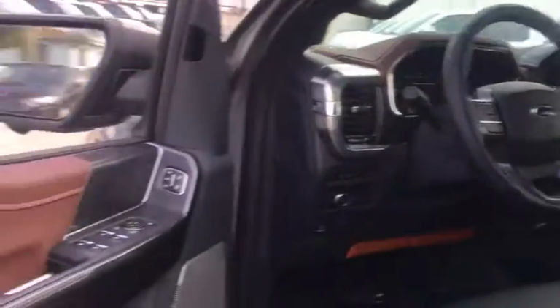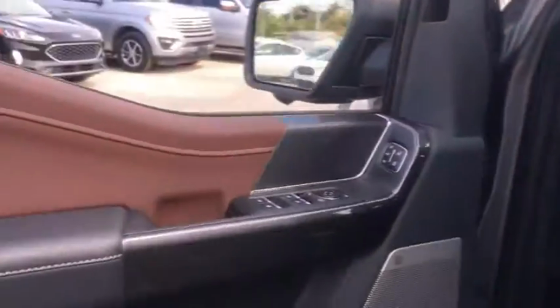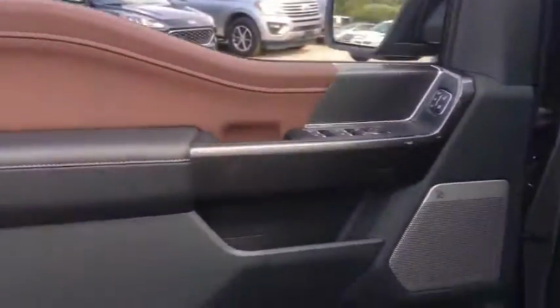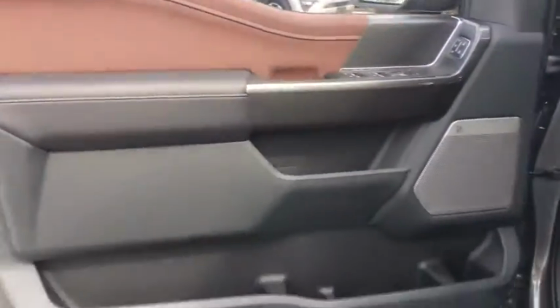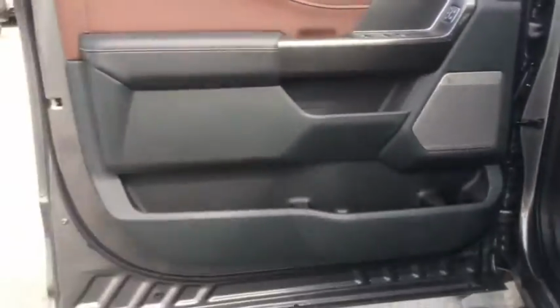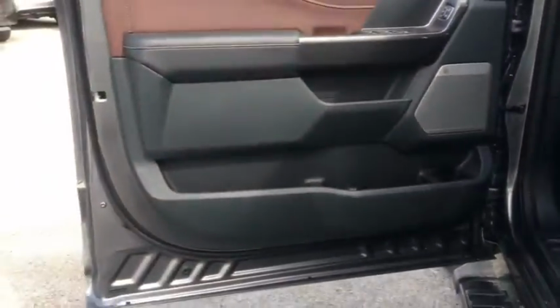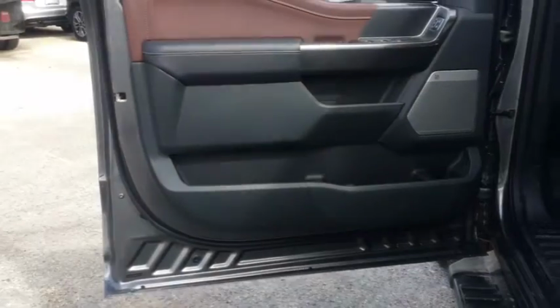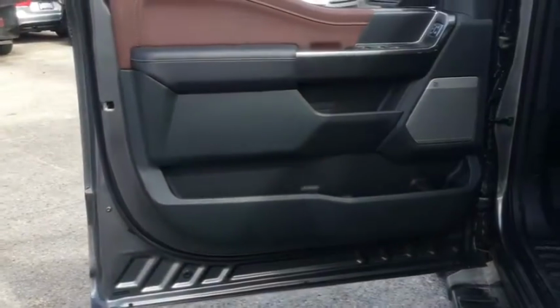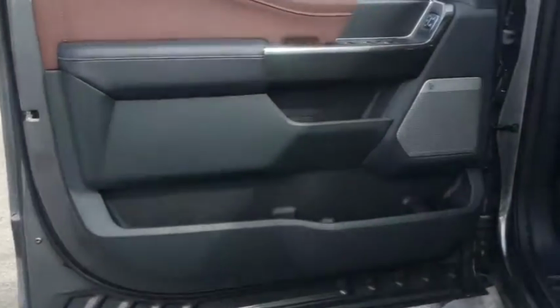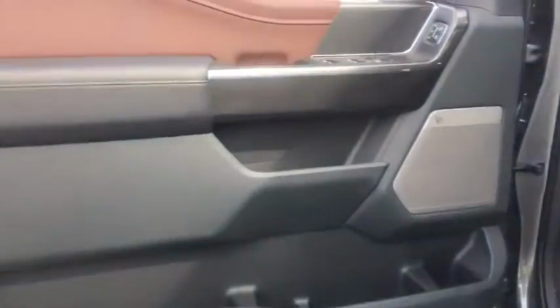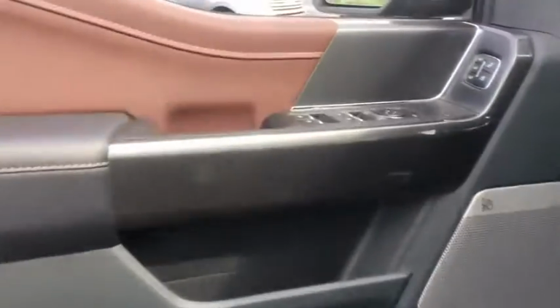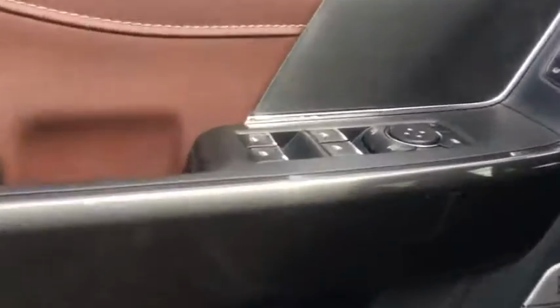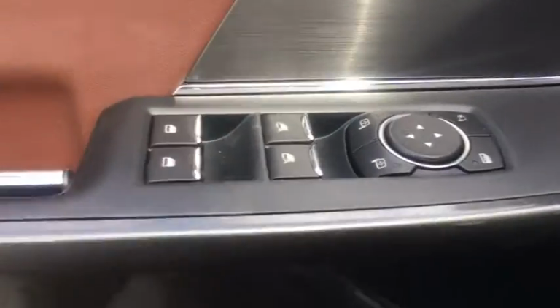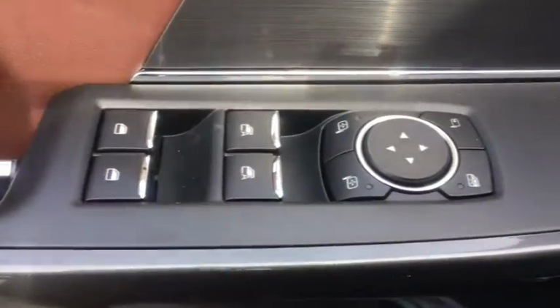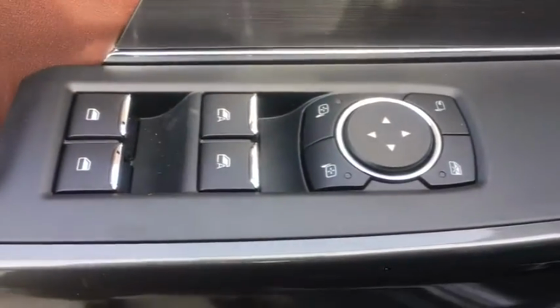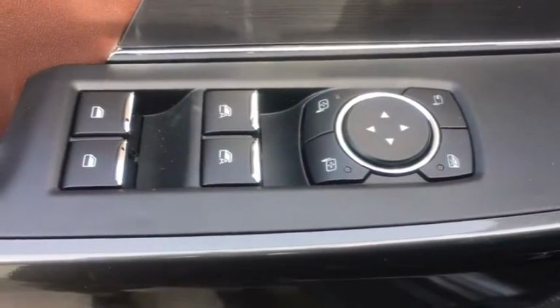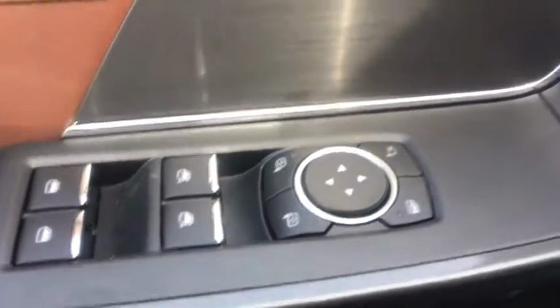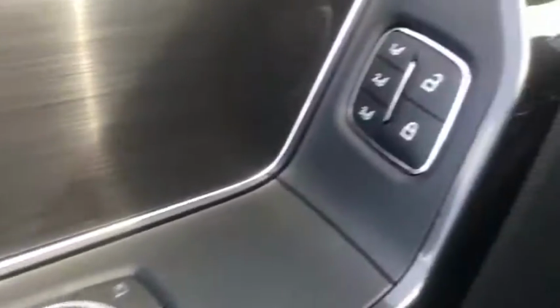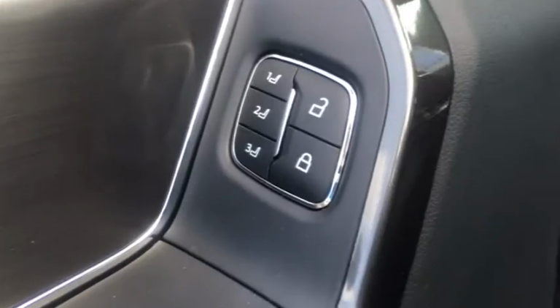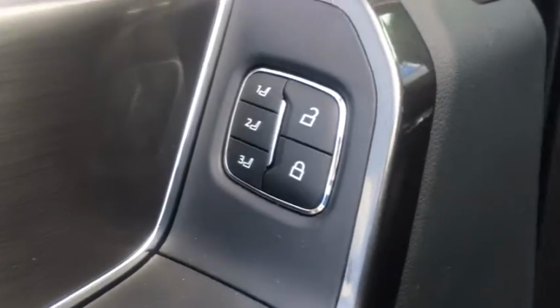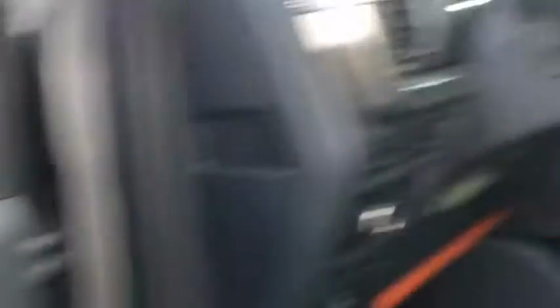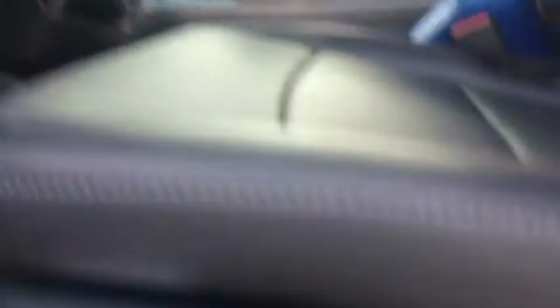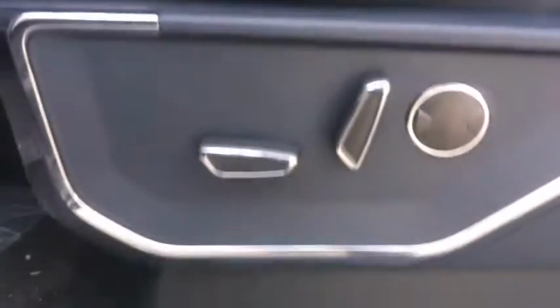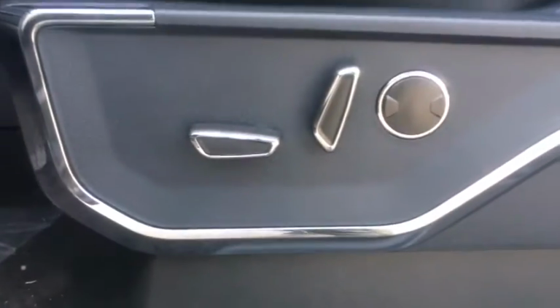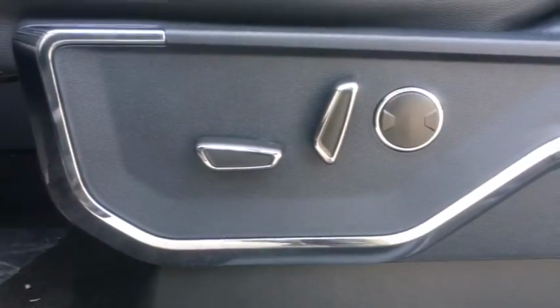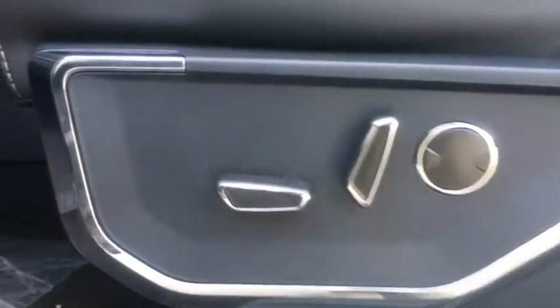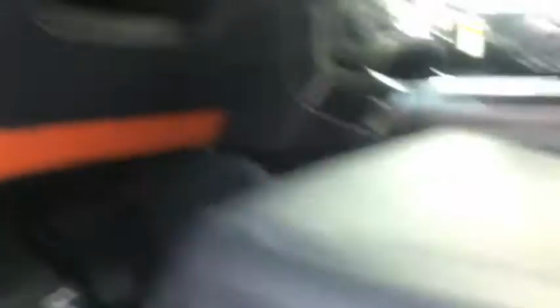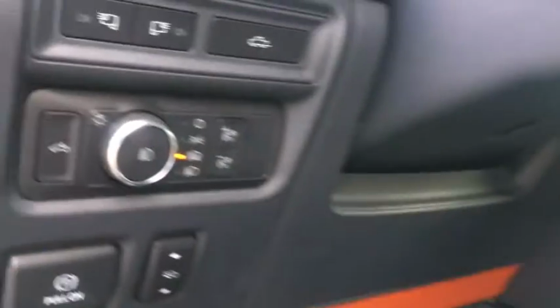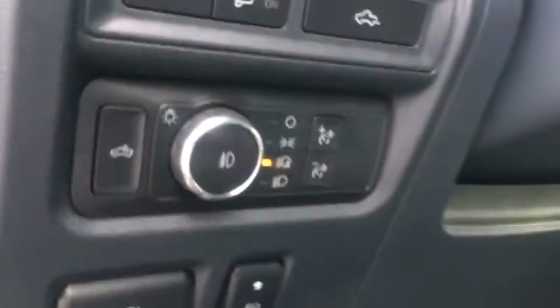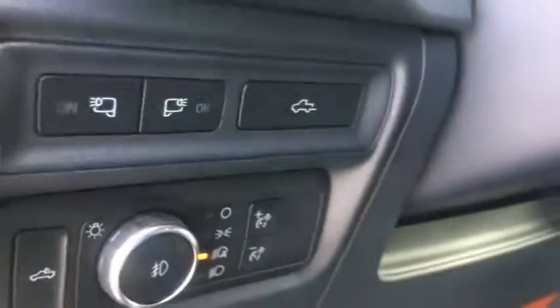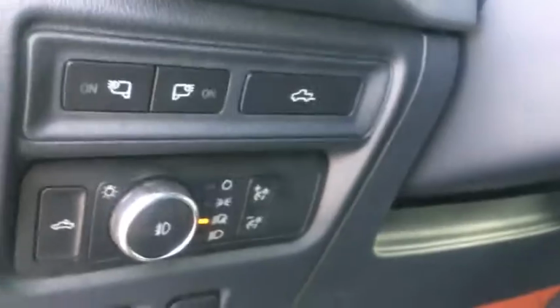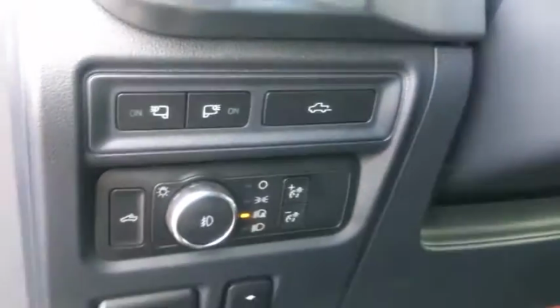Universal garage door opener, rear window defroster, power windows, electronic stability control, security system, fog lights, trip computer, compass, heated steering wheel, heated front seat, panic alarm, tachometer.